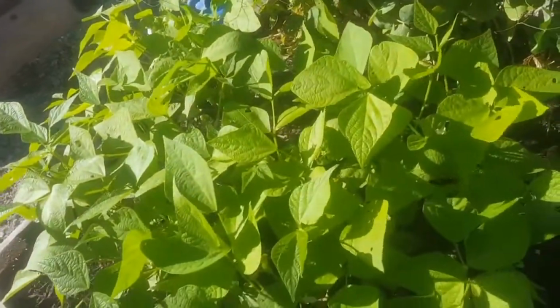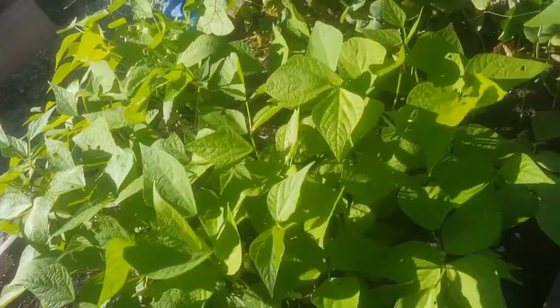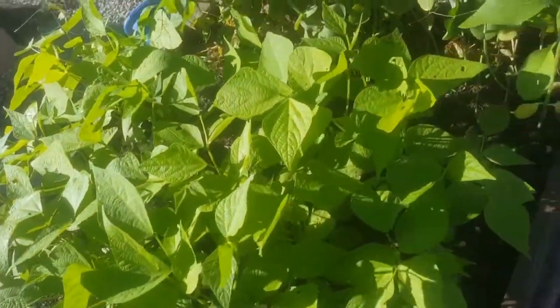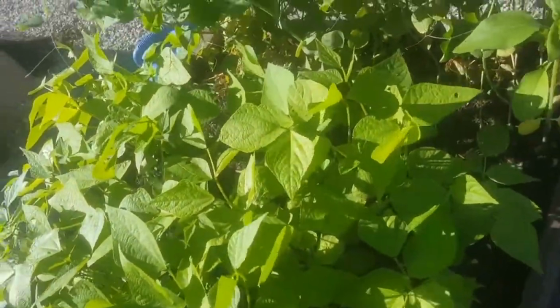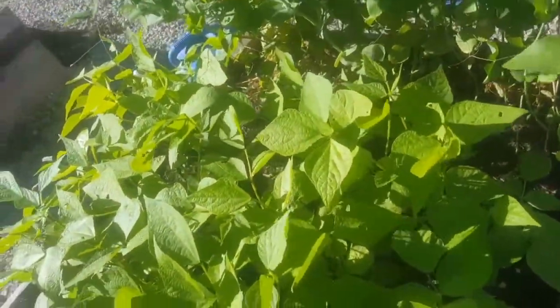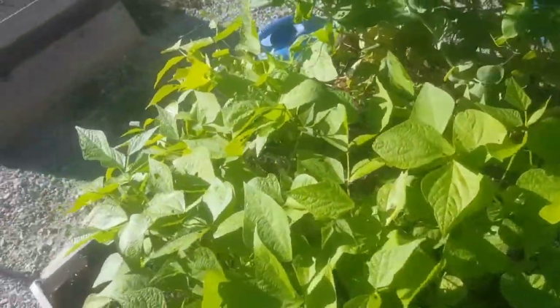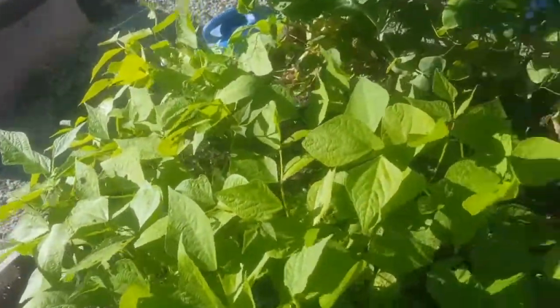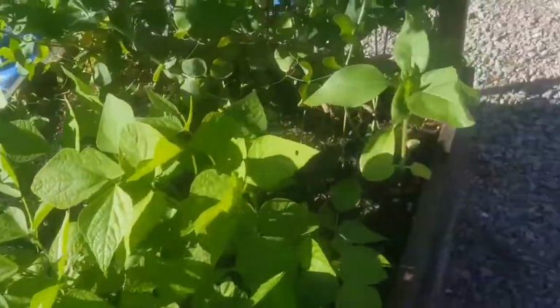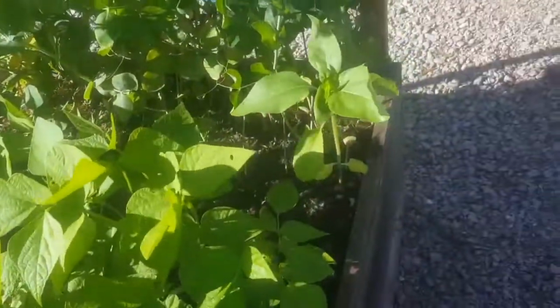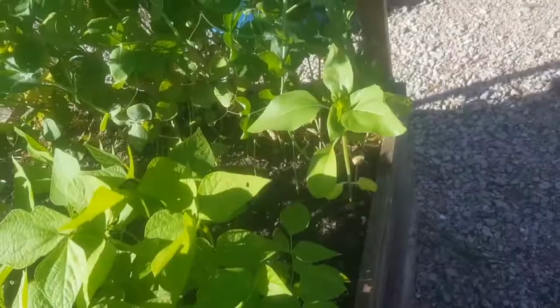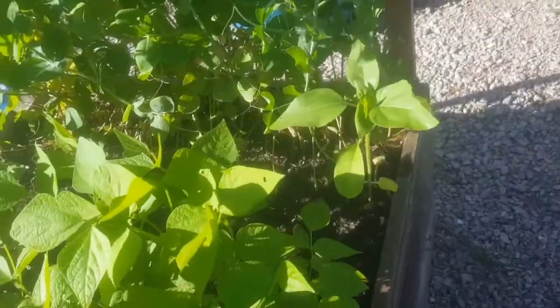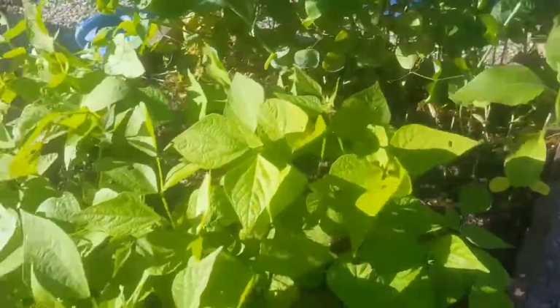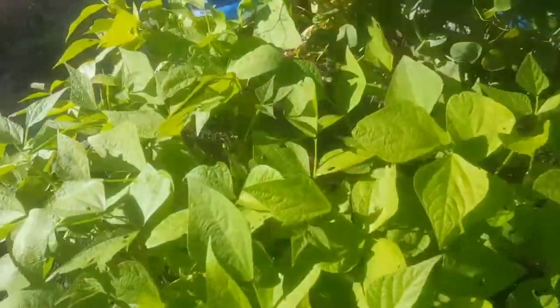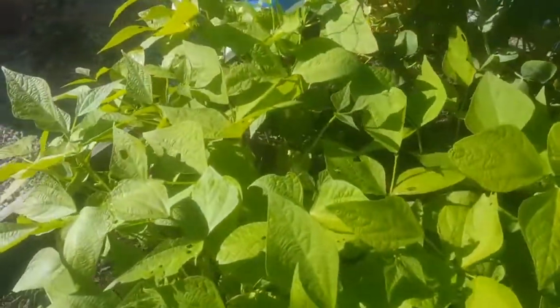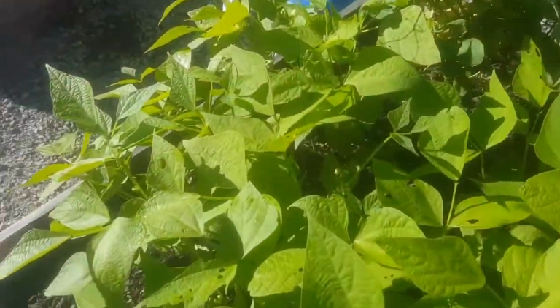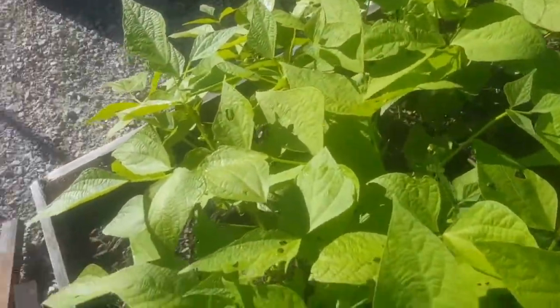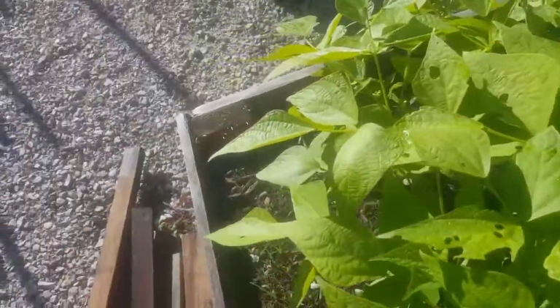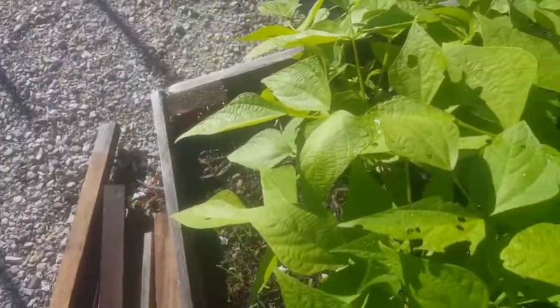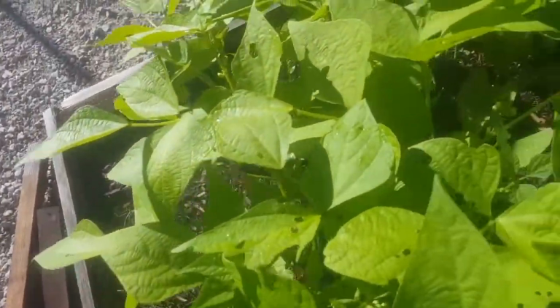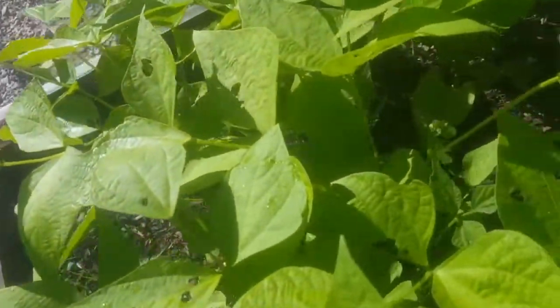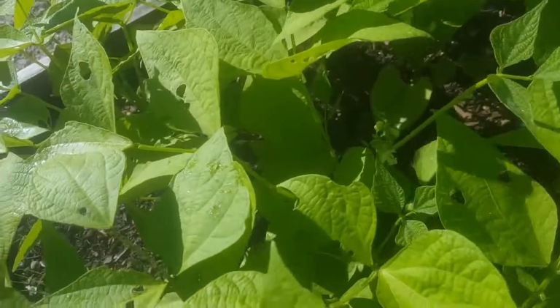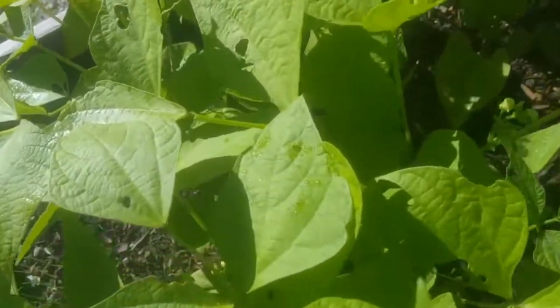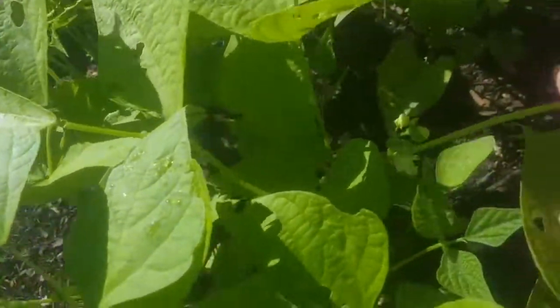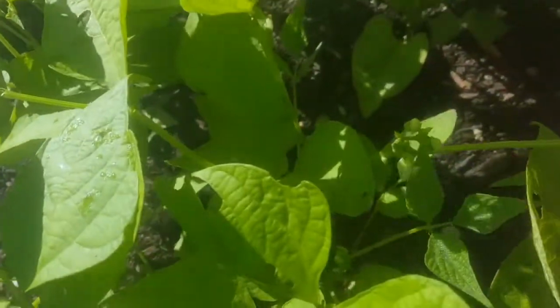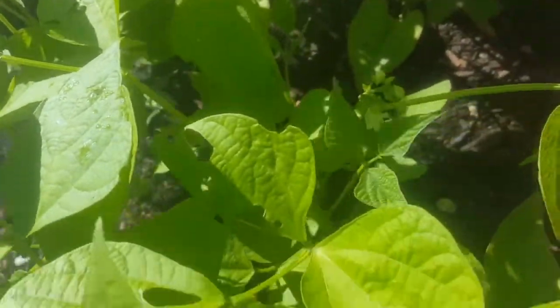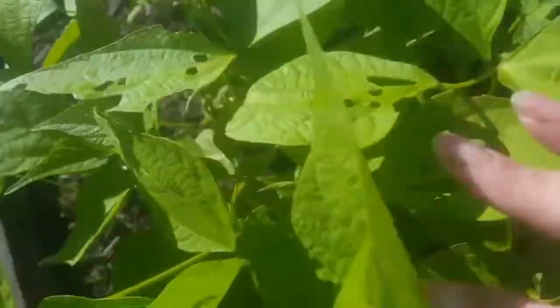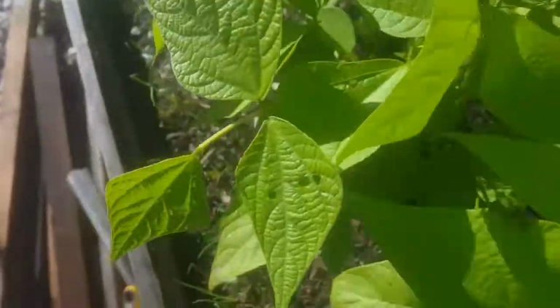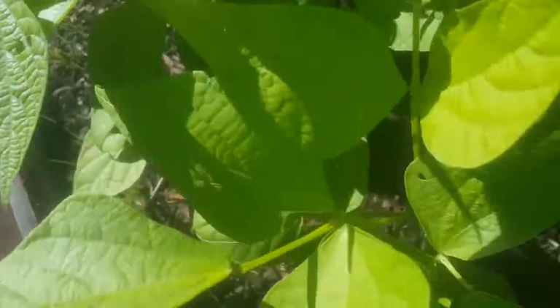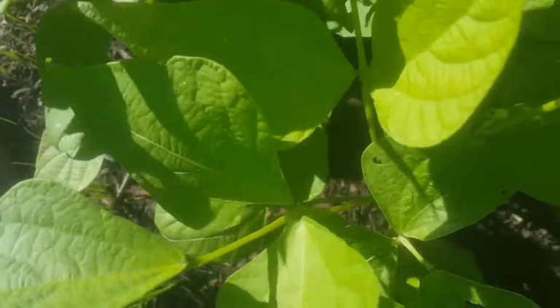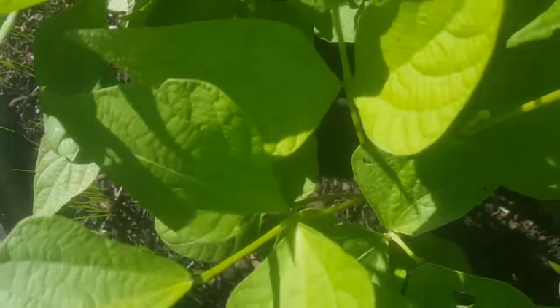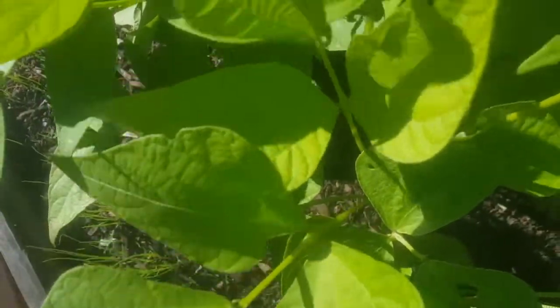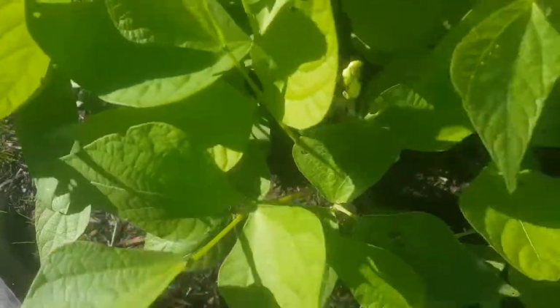The bush beans are getting big. There's a big old sunflower, and they're starting to put on some blooms here and there.